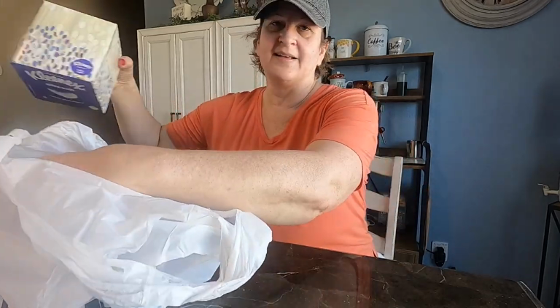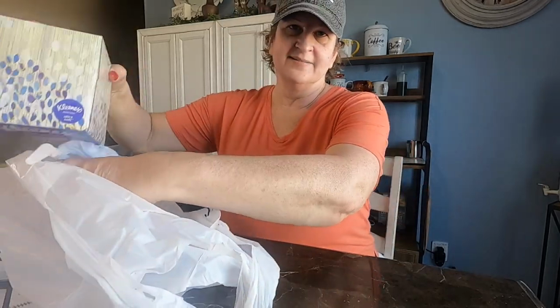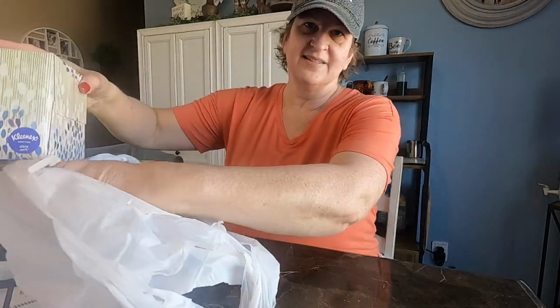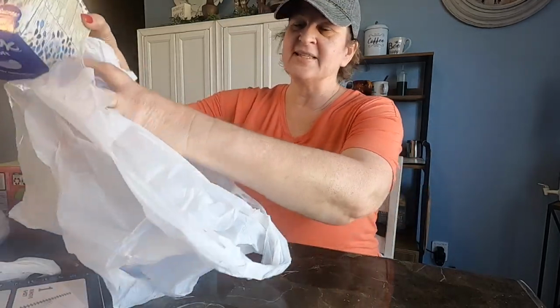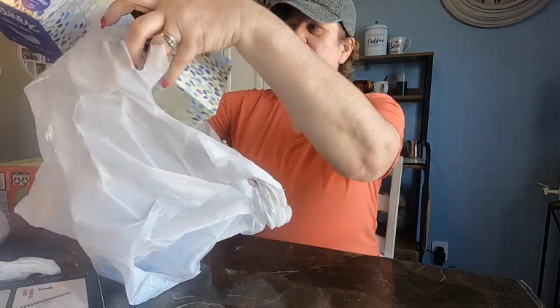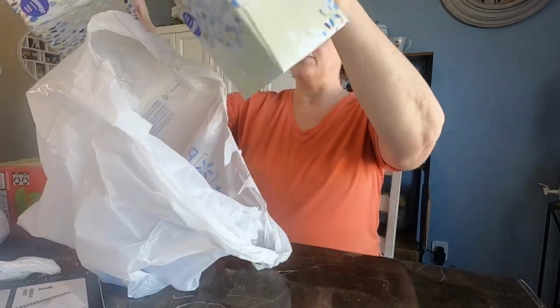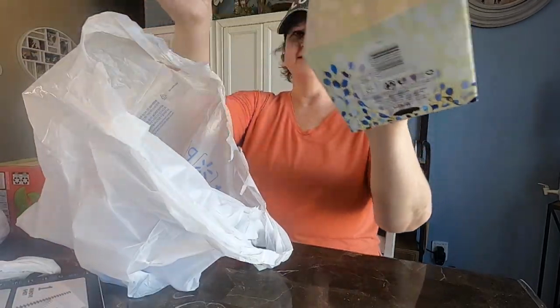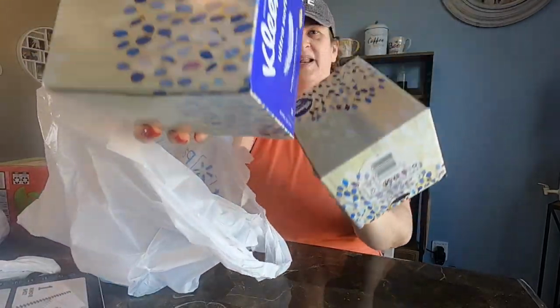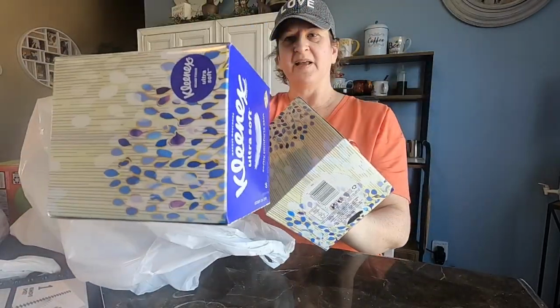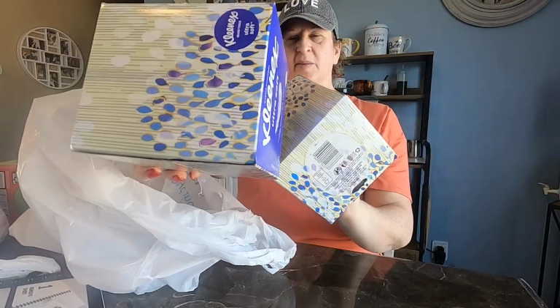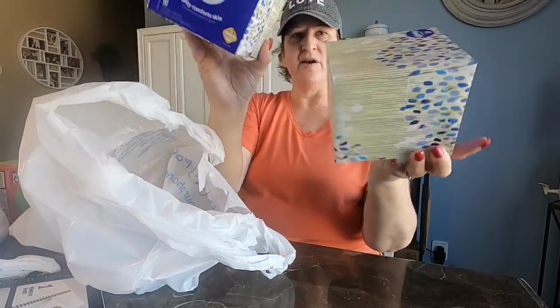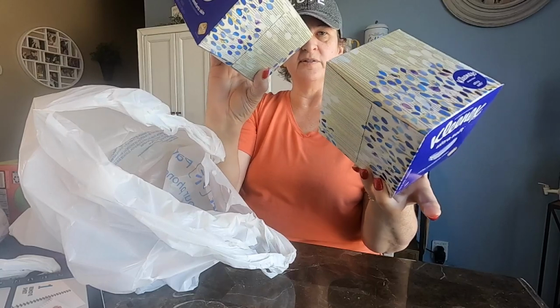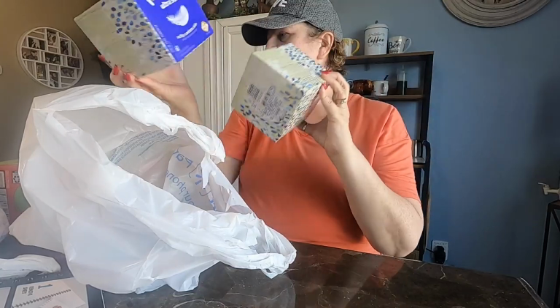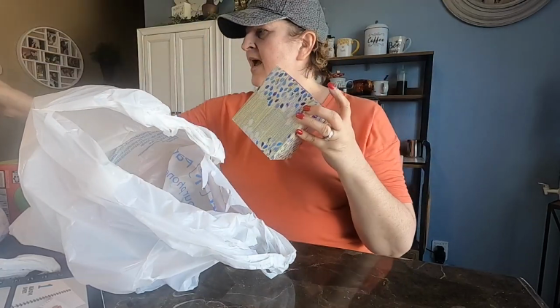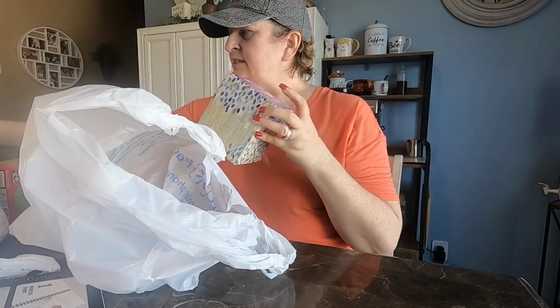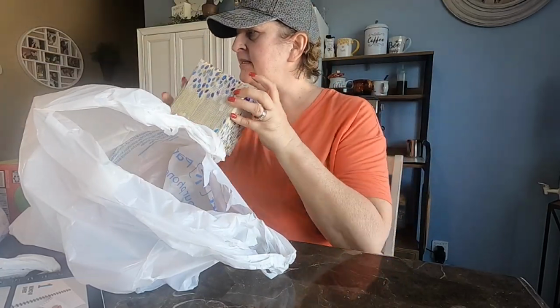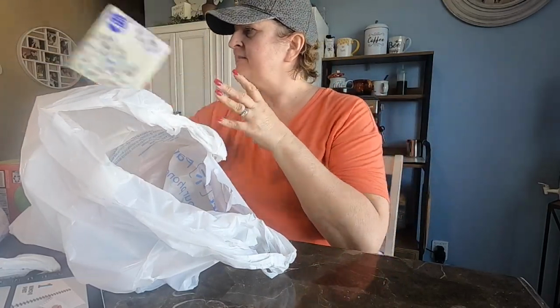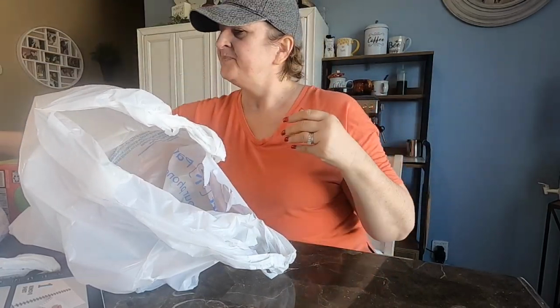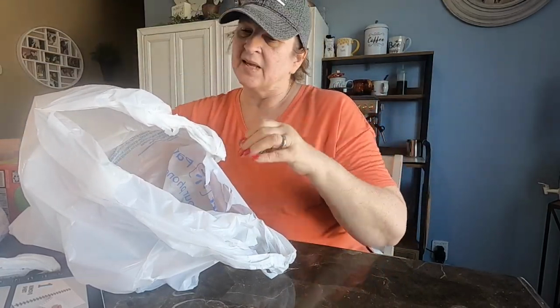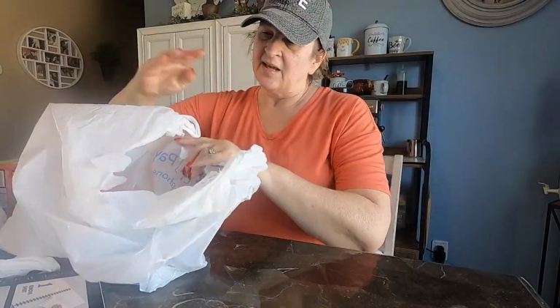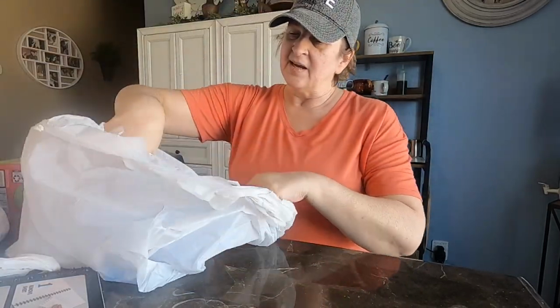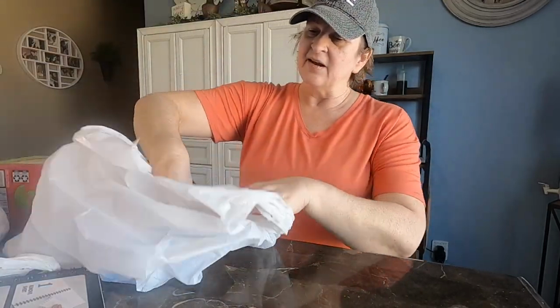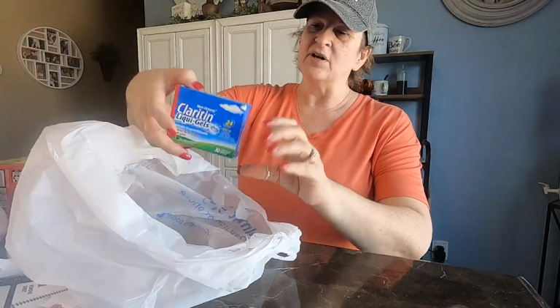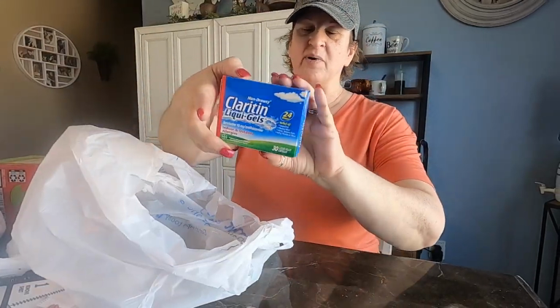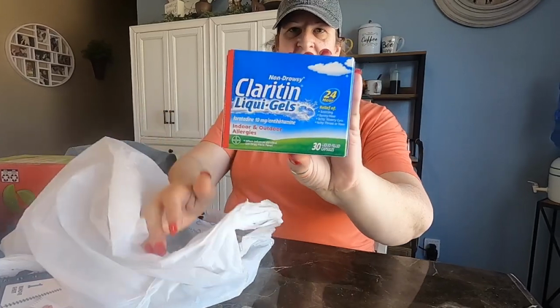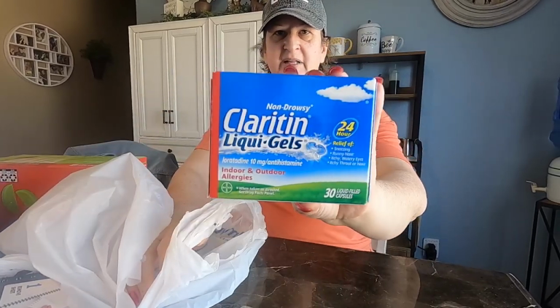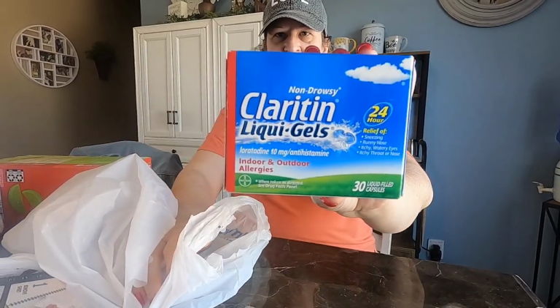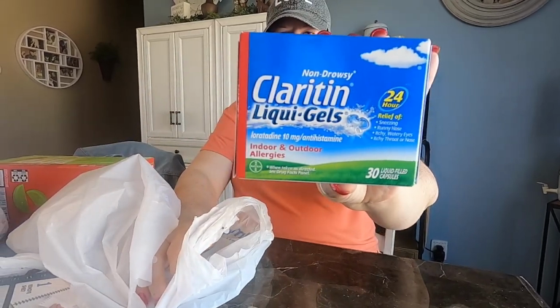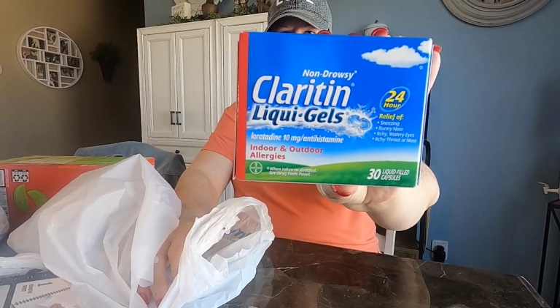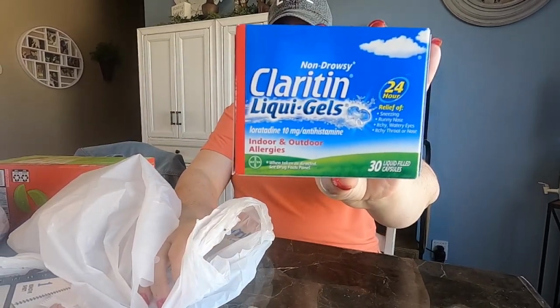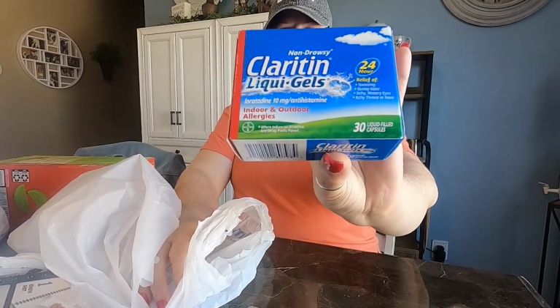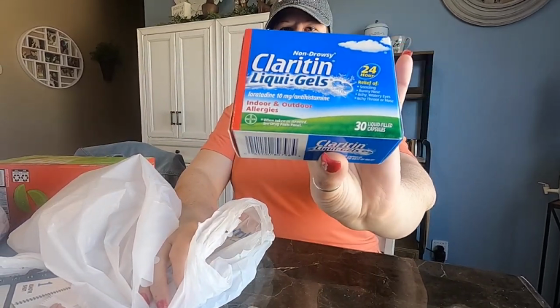Kleenex — so exciting, I know, but I had to pick up a couple of those. Allergy season. And of course, to go with that, some Claritin liquid gels.